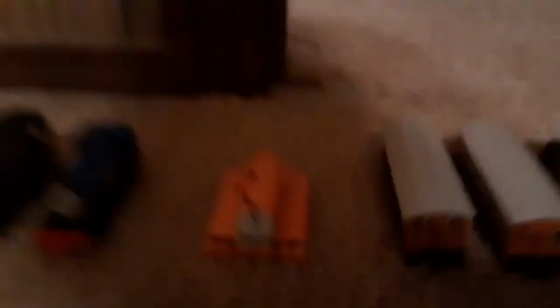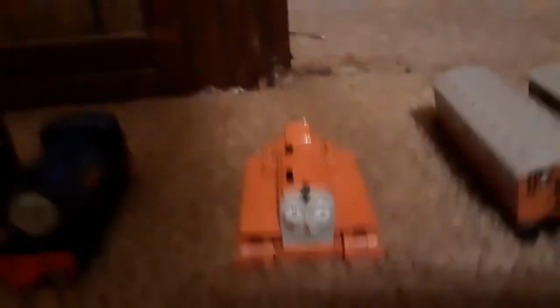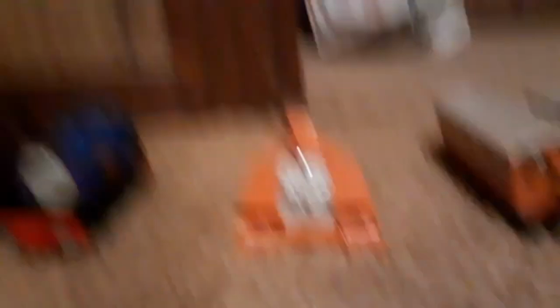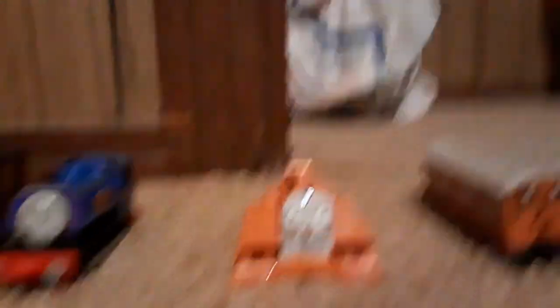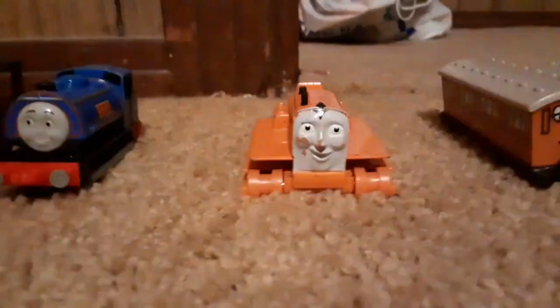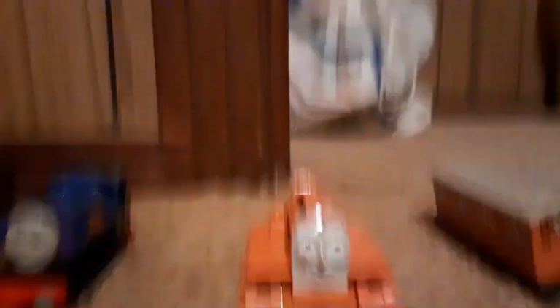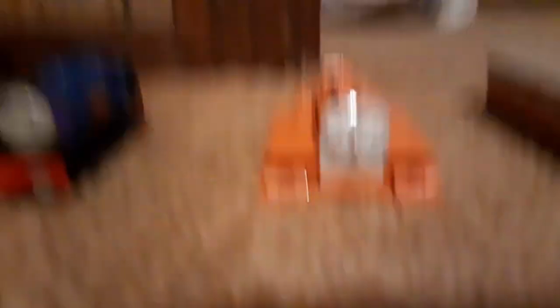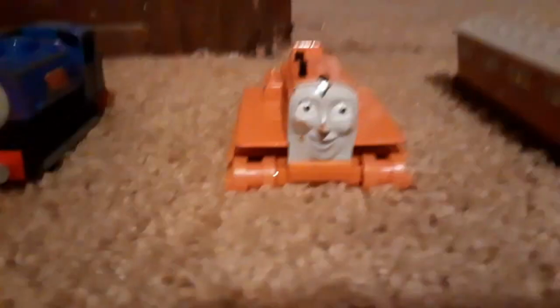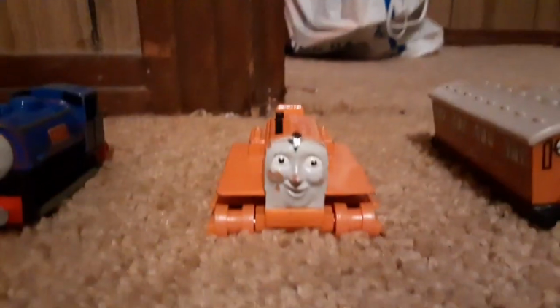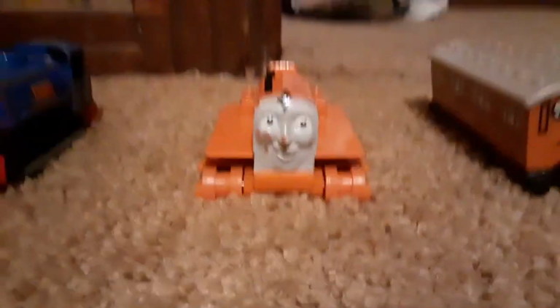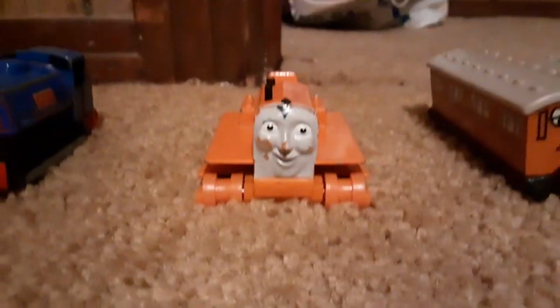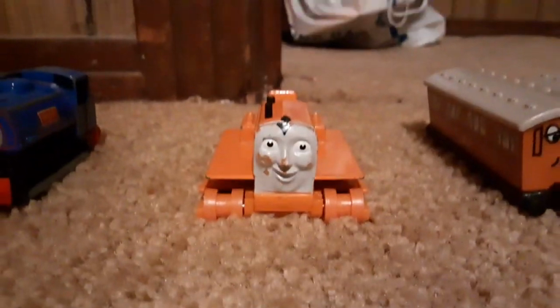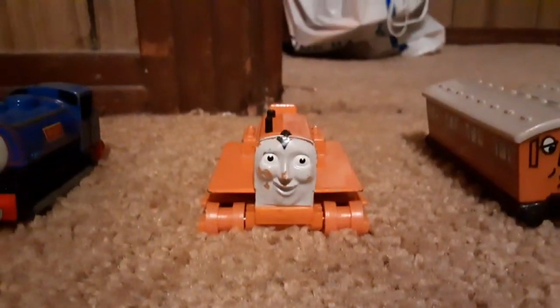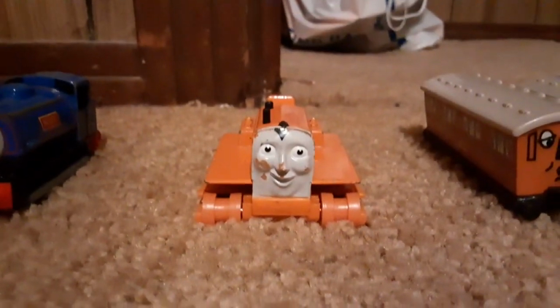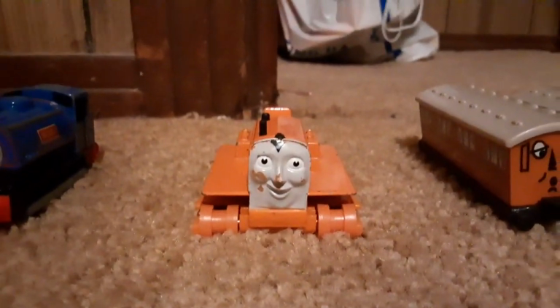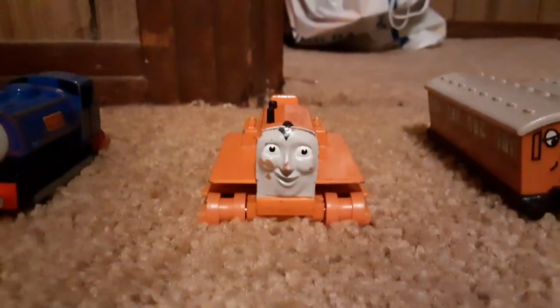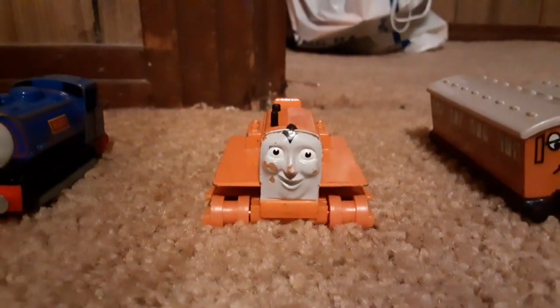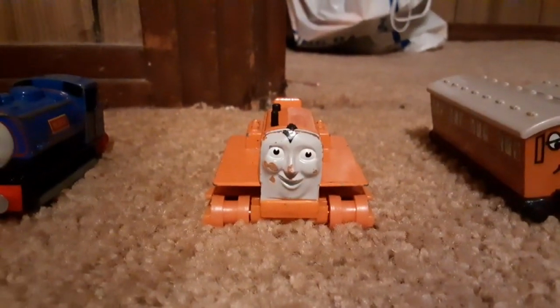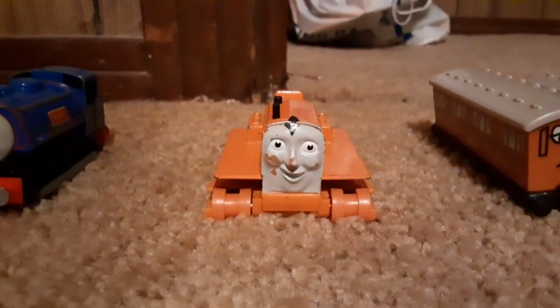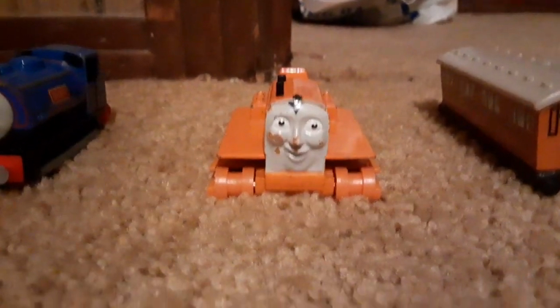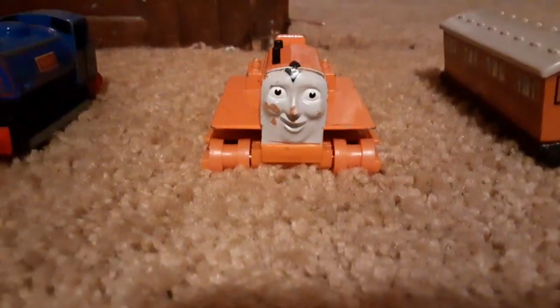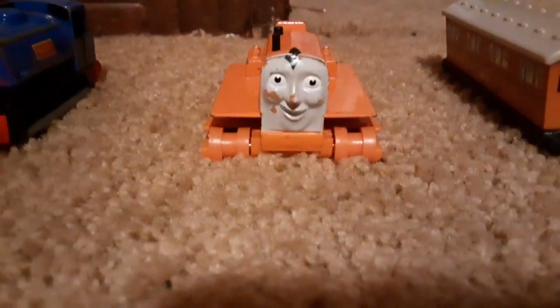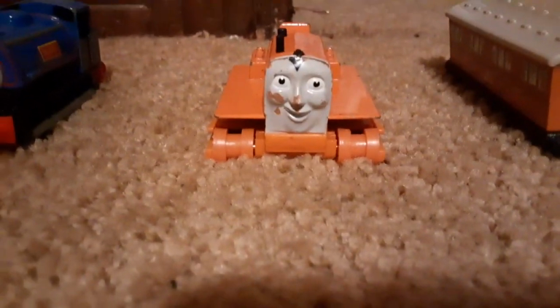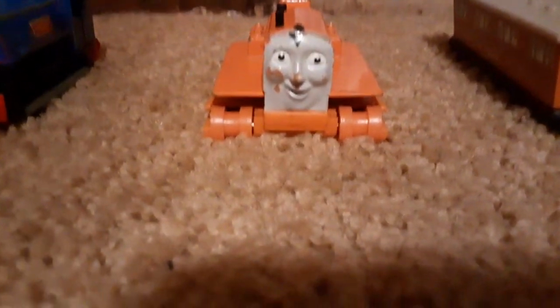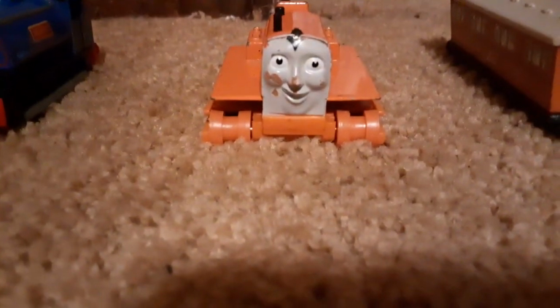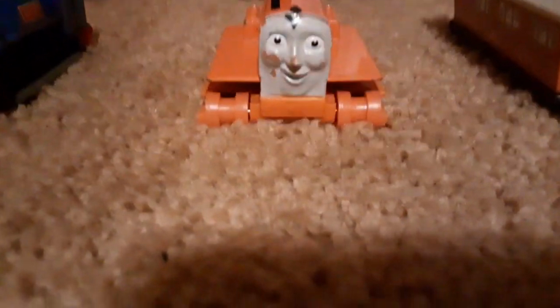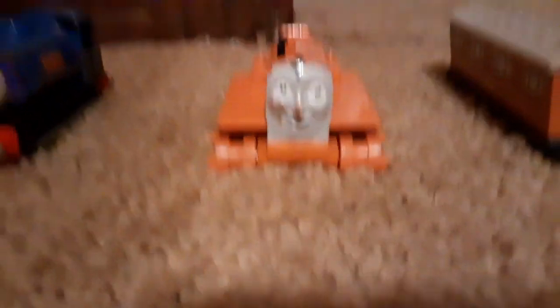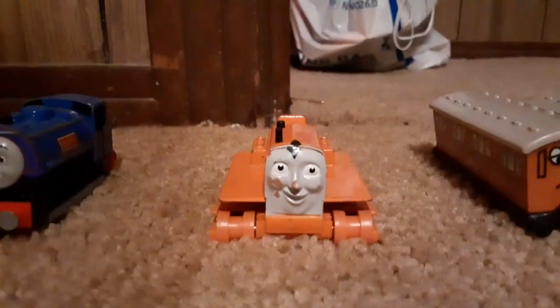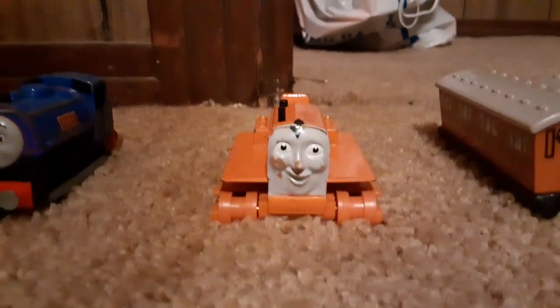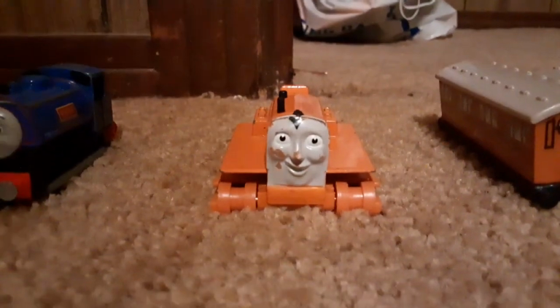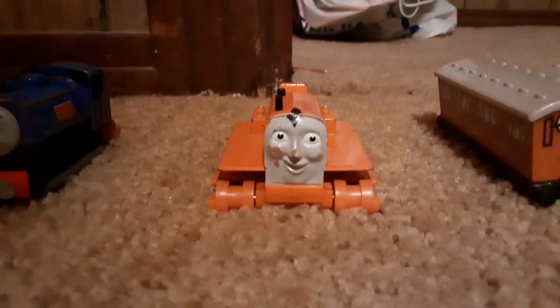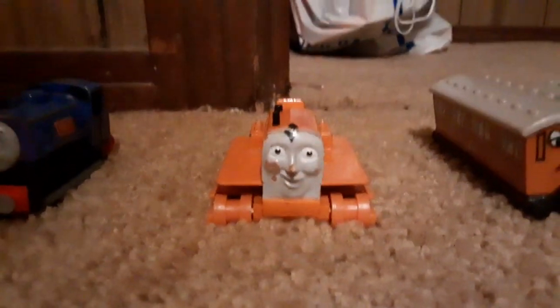And then there's my one and only road vehicle, which is Terrance the Tractor, who has no tread, sadly.